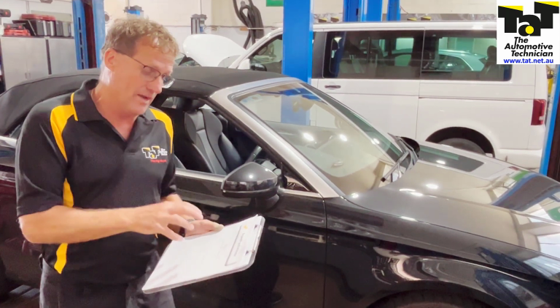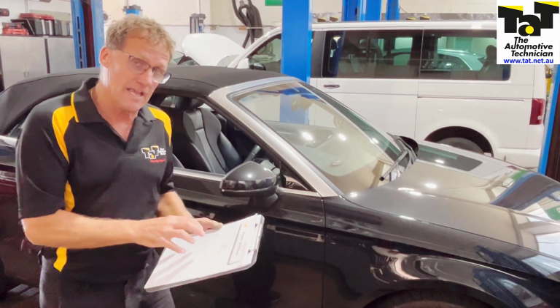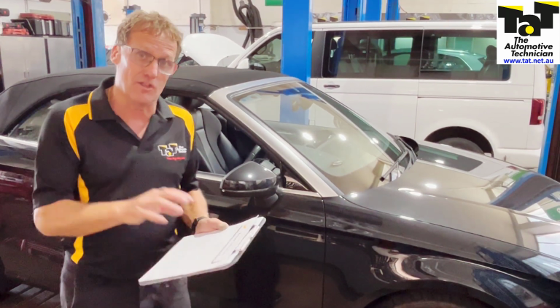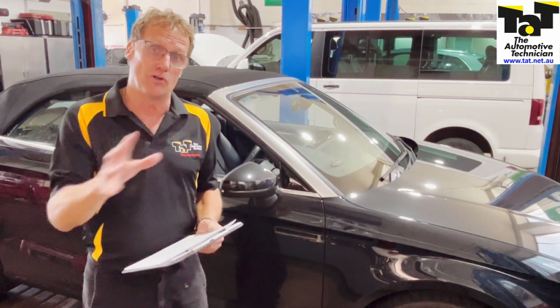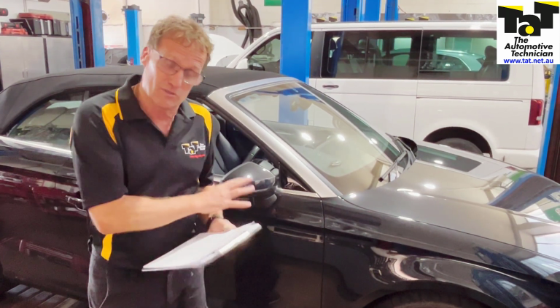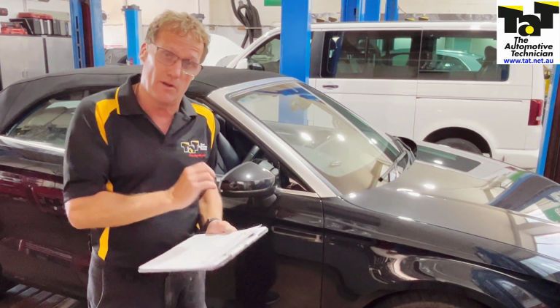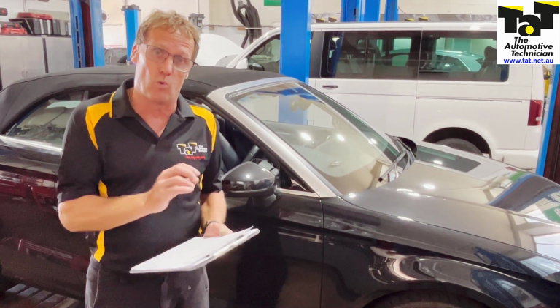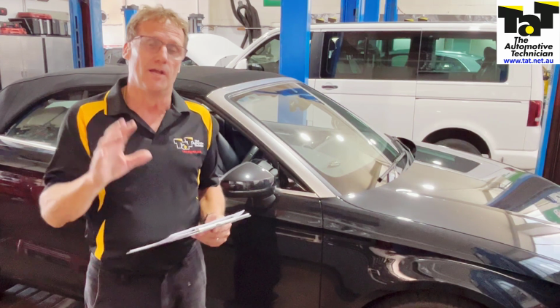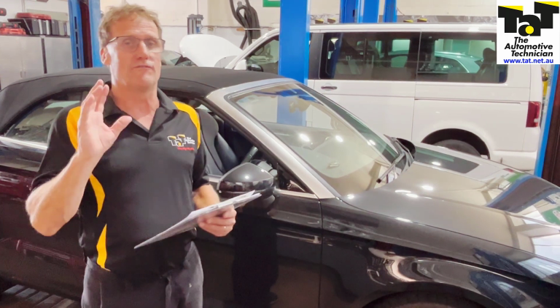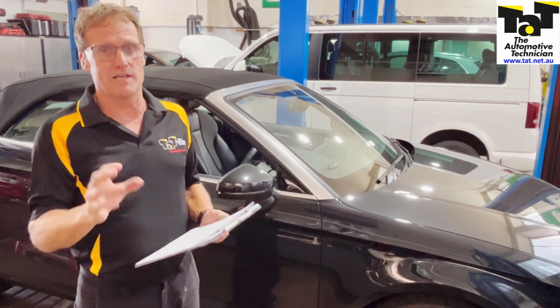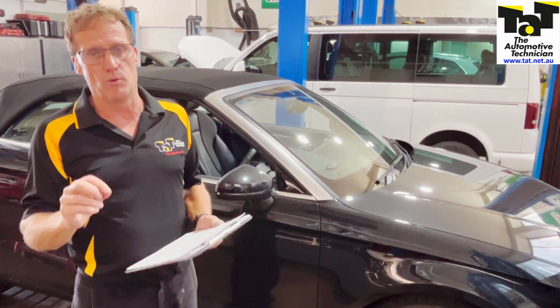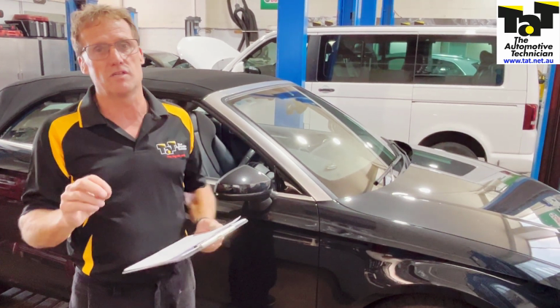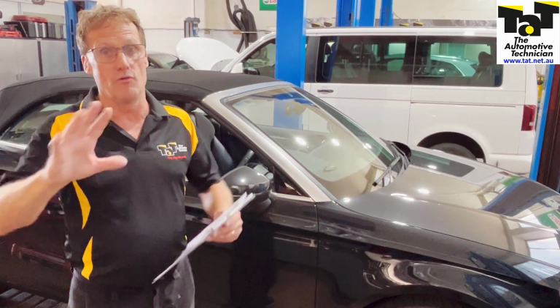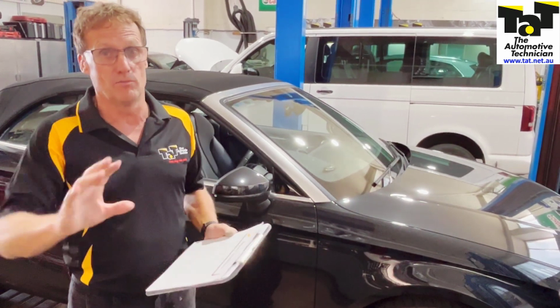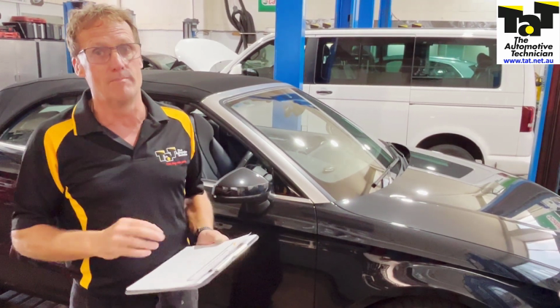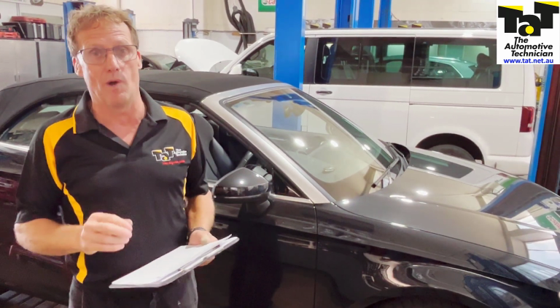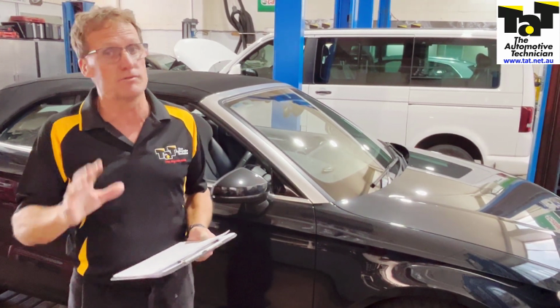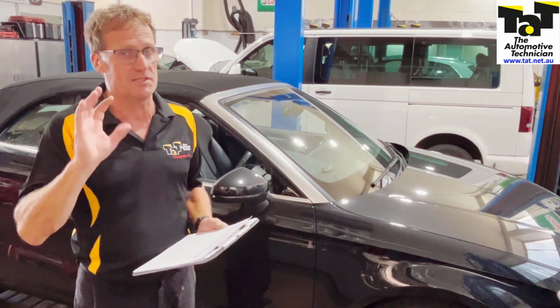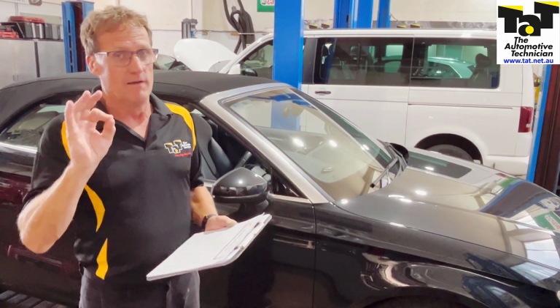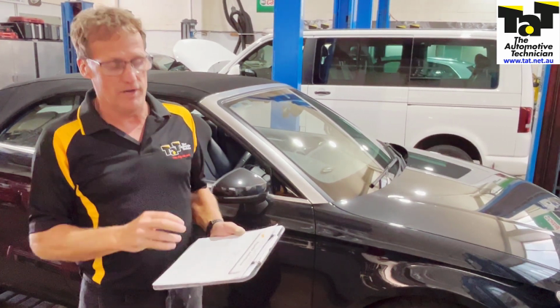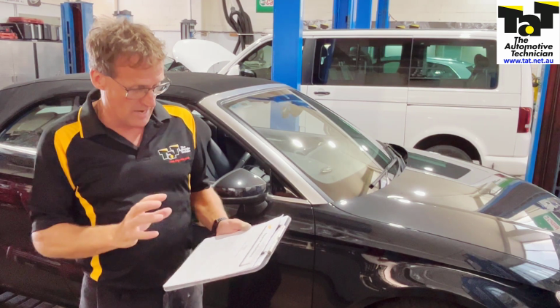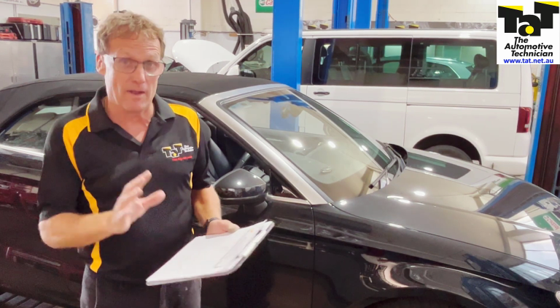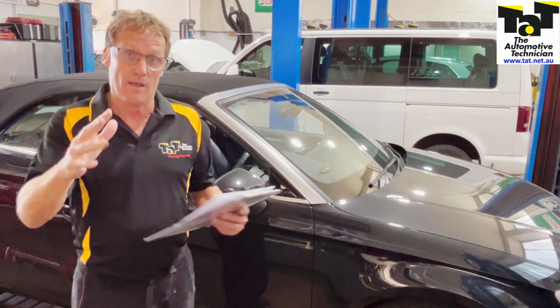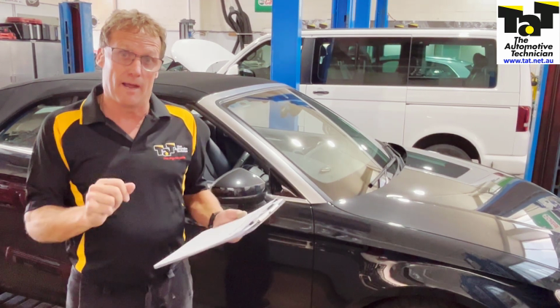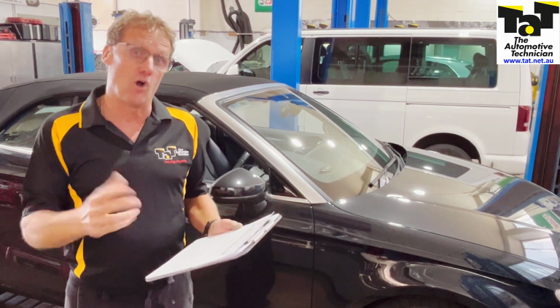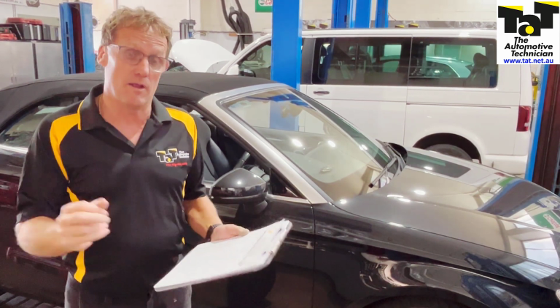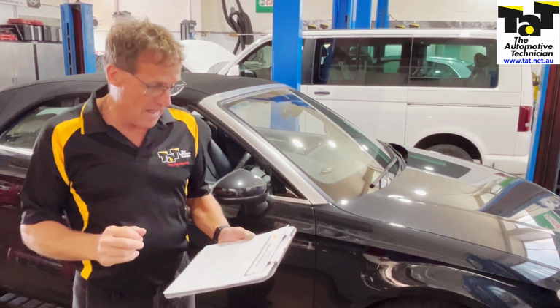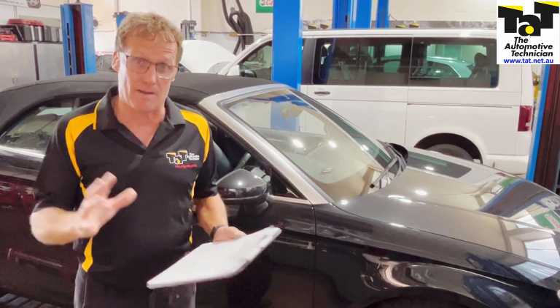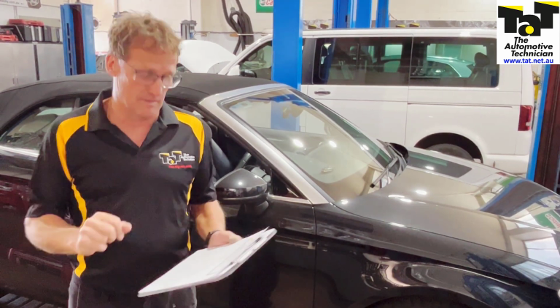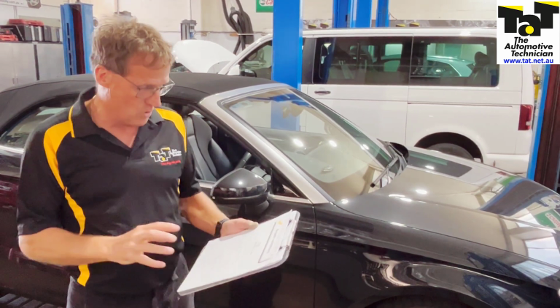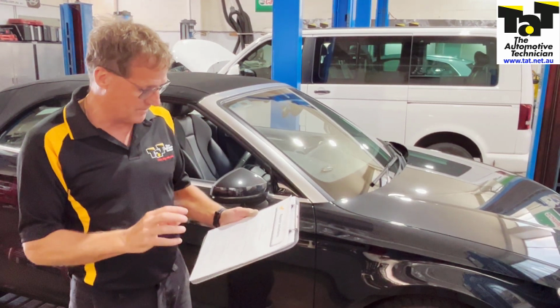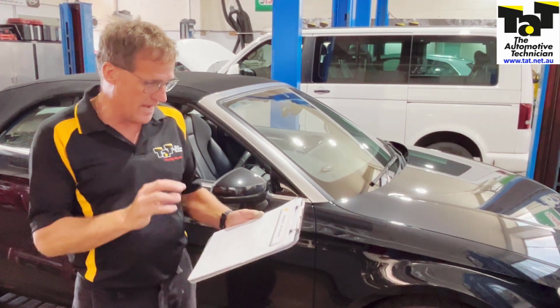In regards to the Audi, the new module which it required was a $5,000 purchase, non-returnable — so you bought it, you owned it. Very, very costly part, and some customers may balk at that.